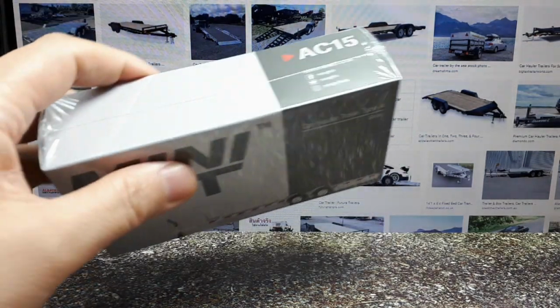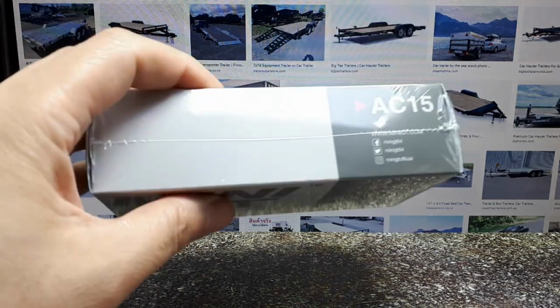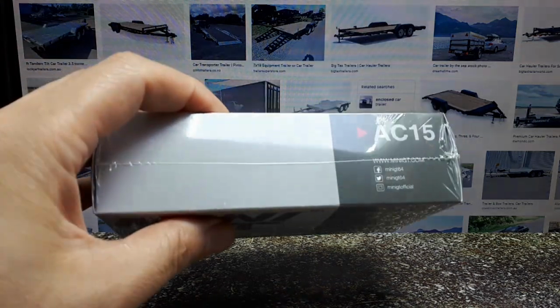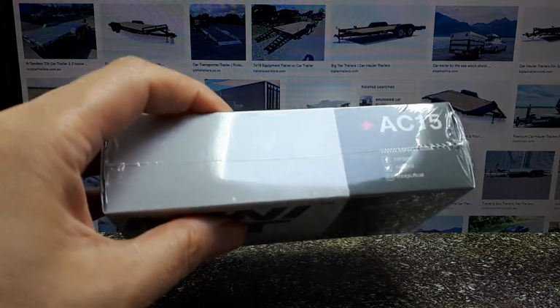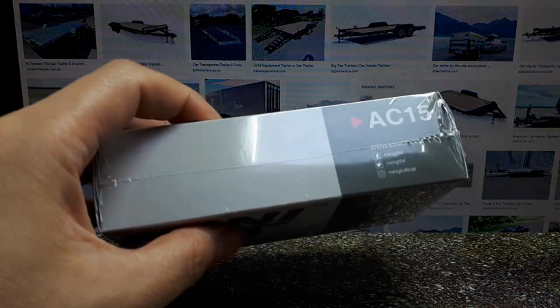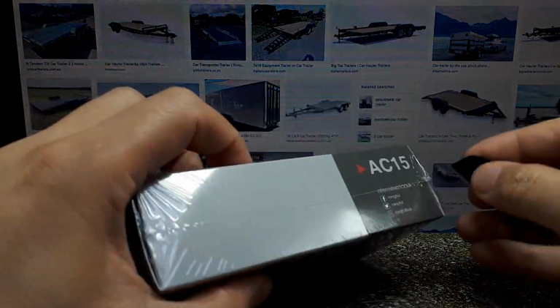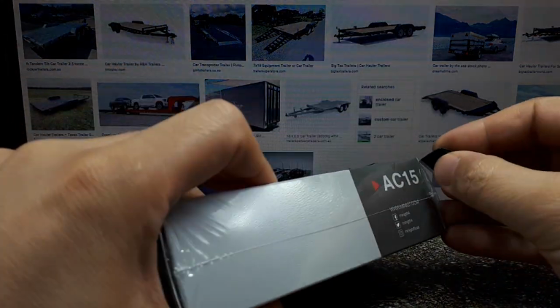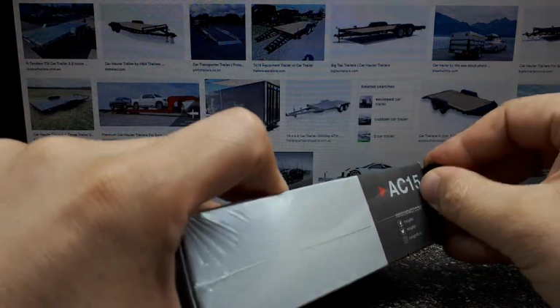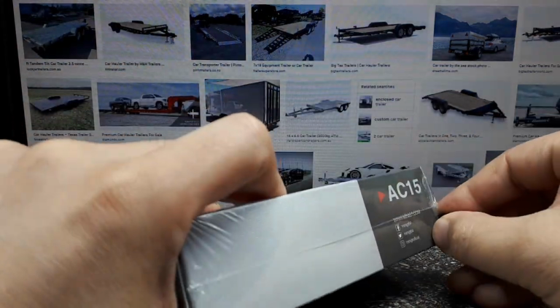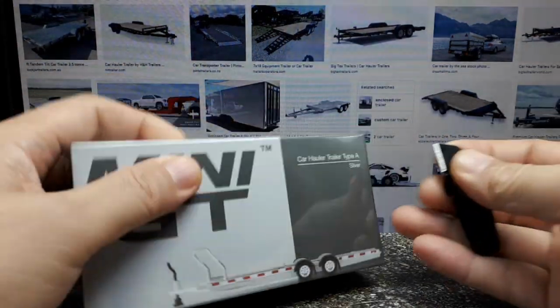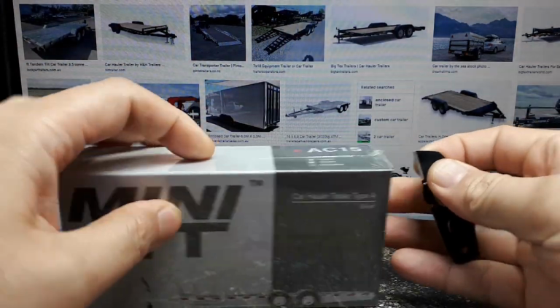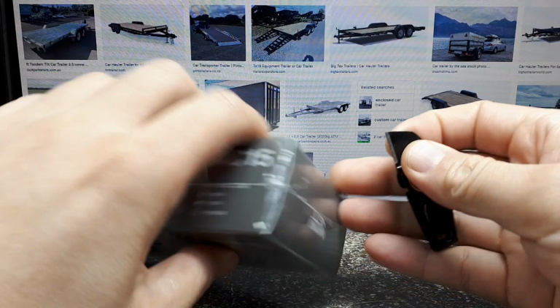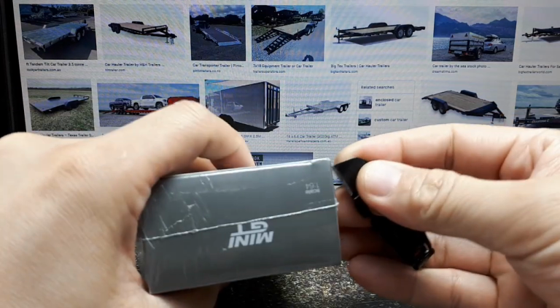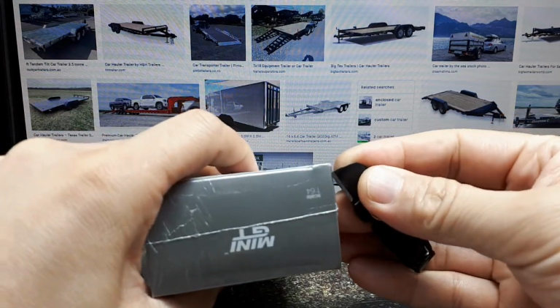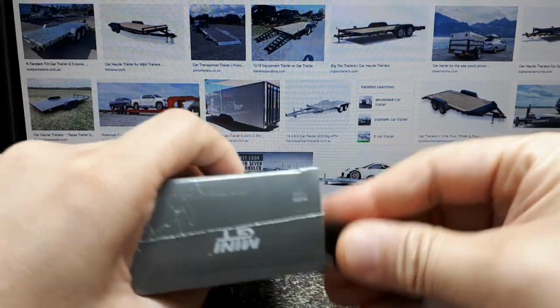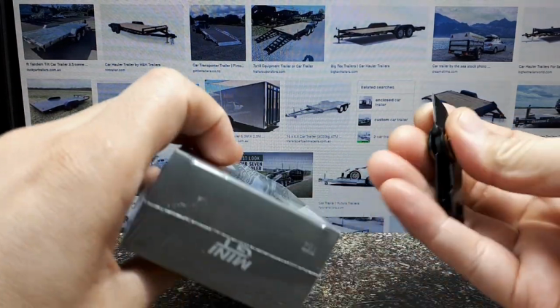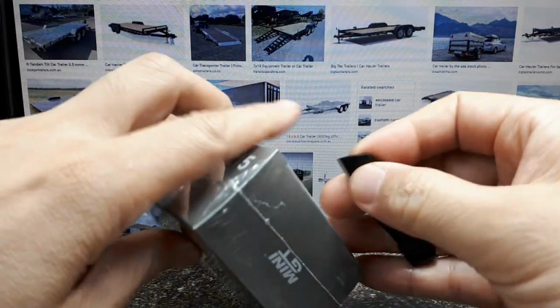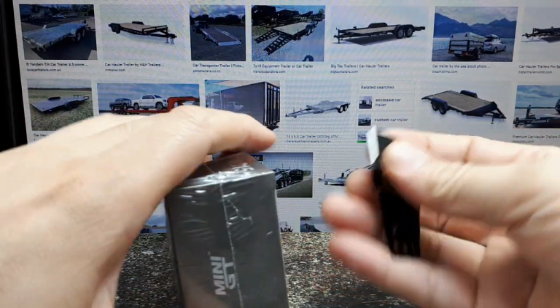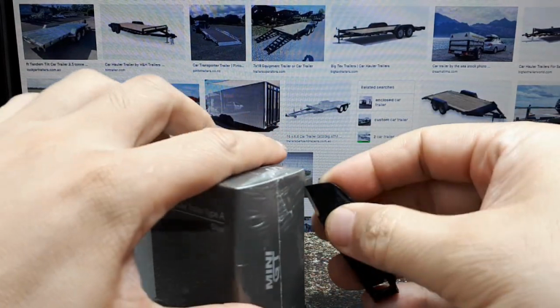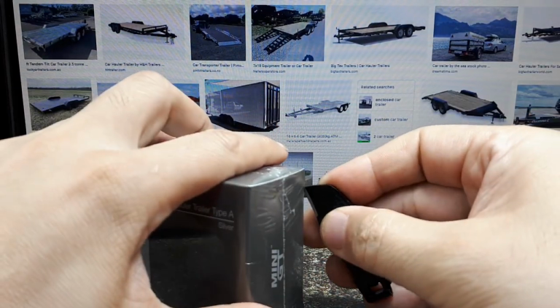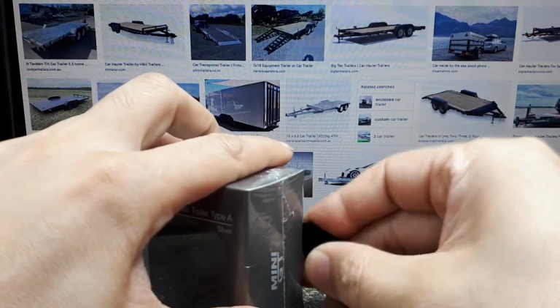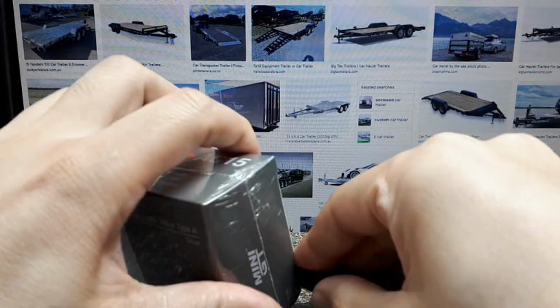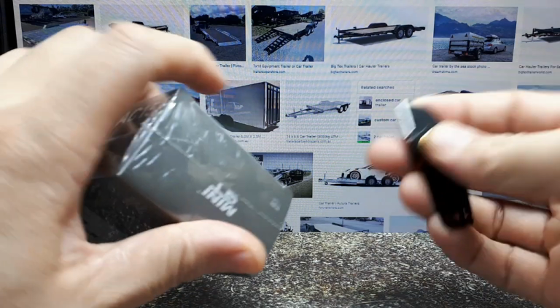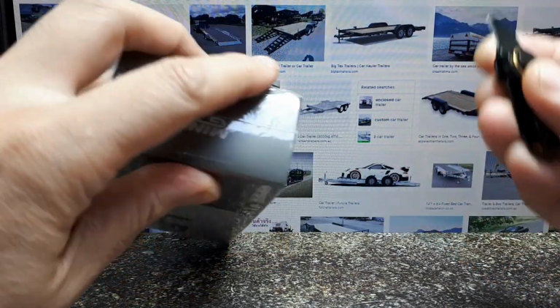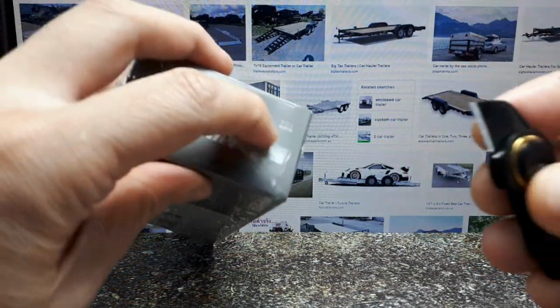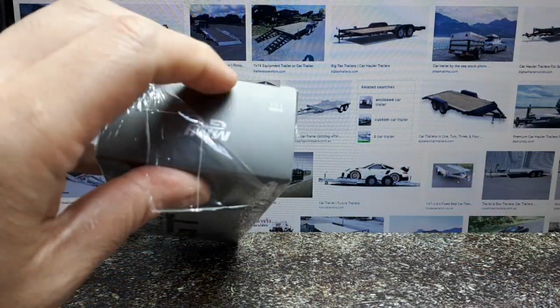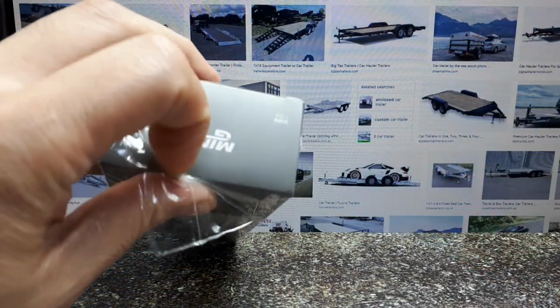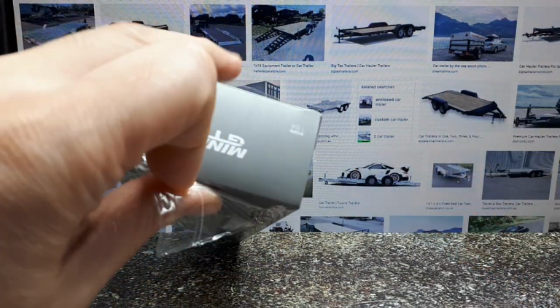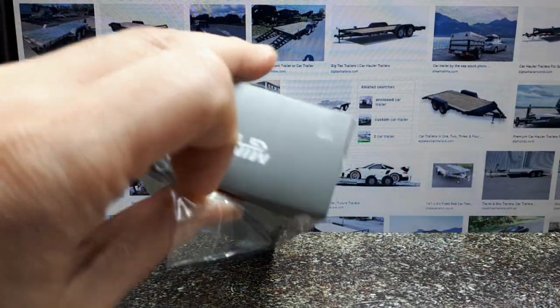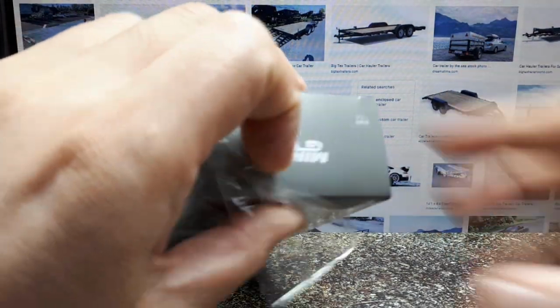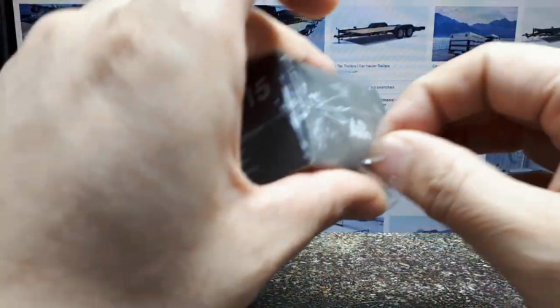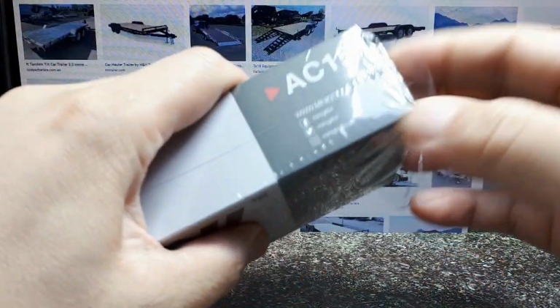Luckily I have many of these cheap little AliExpress keychain knives — really good, I suggest you get these. If you do a lot of mail order stuff, you don't cut the product so easily when the blade is only so long.